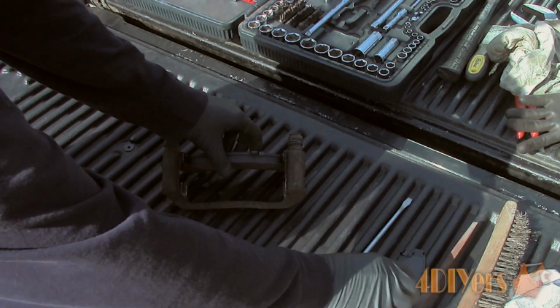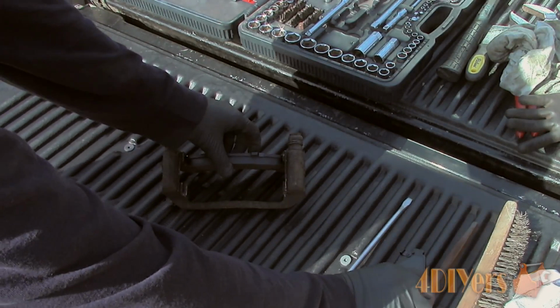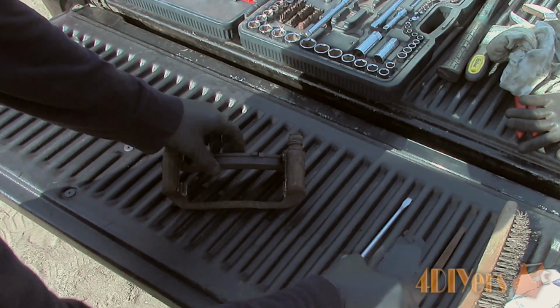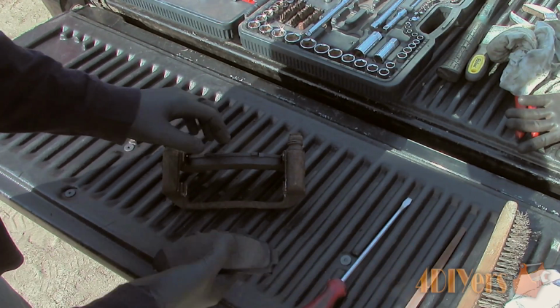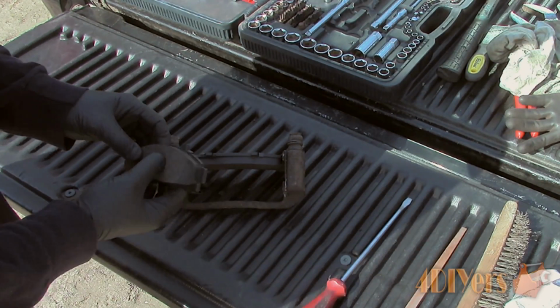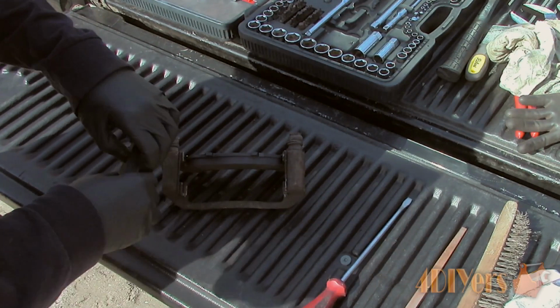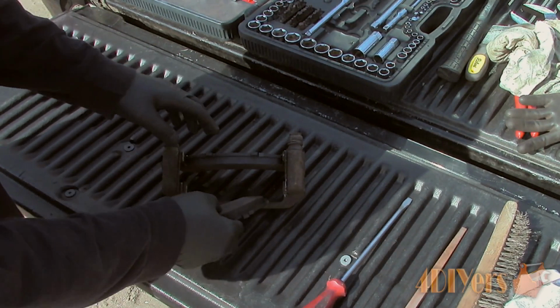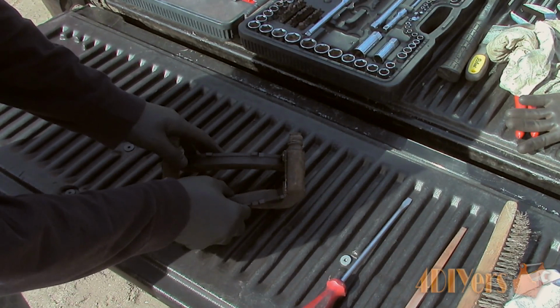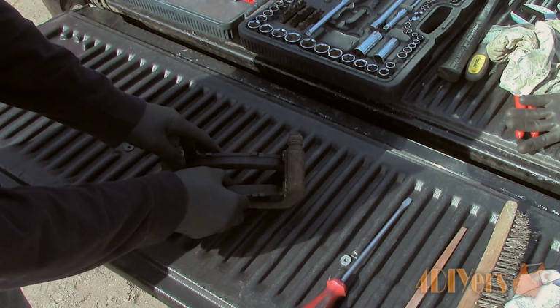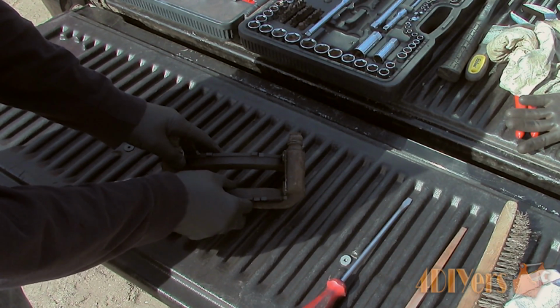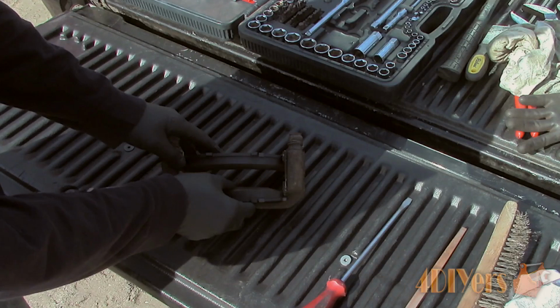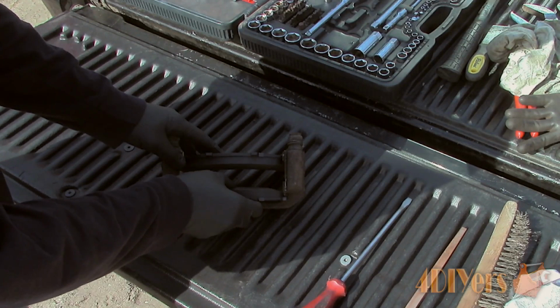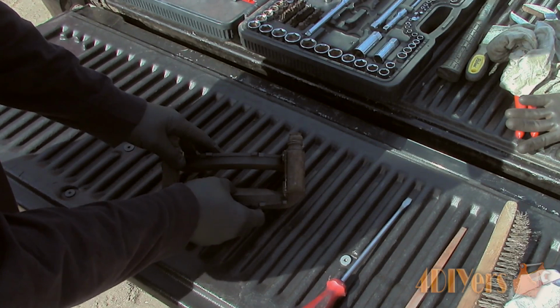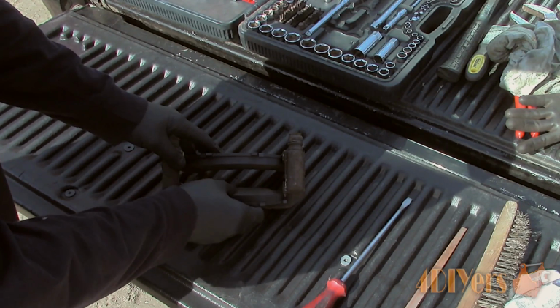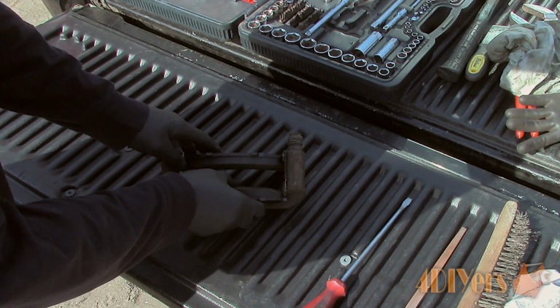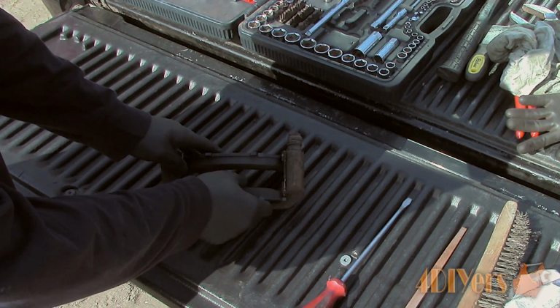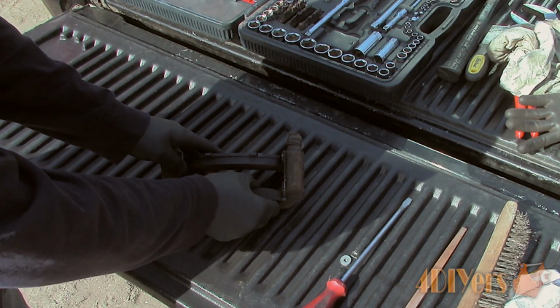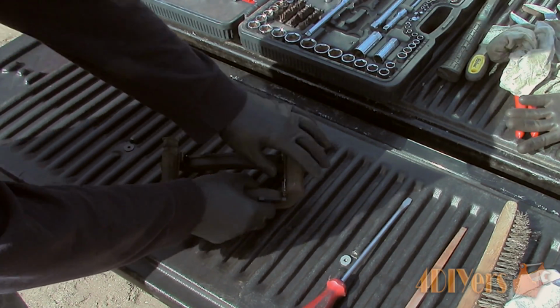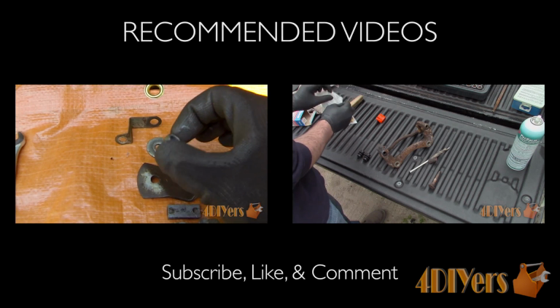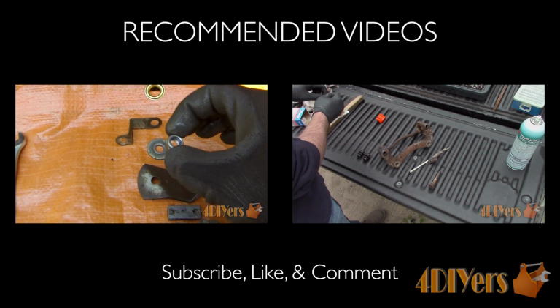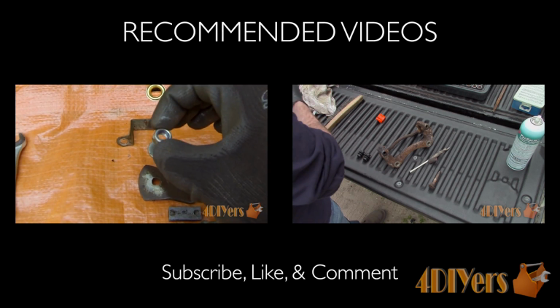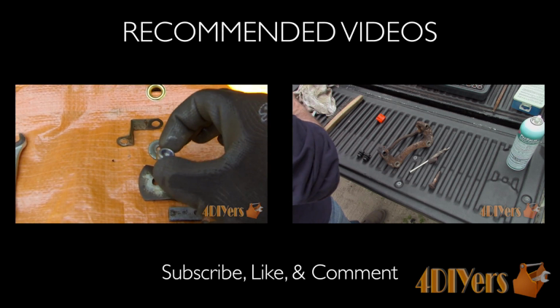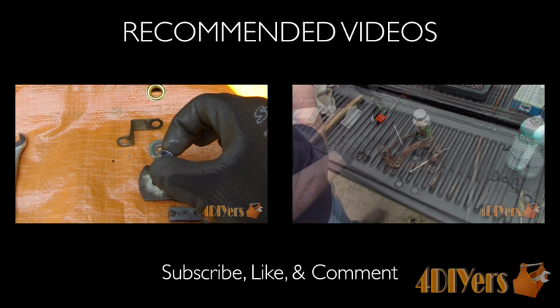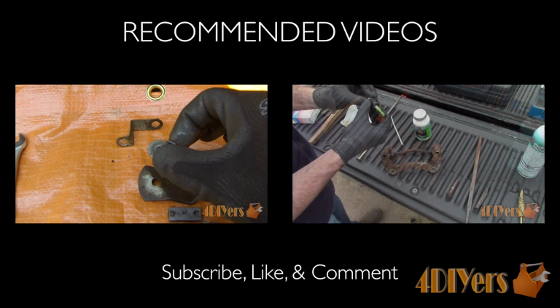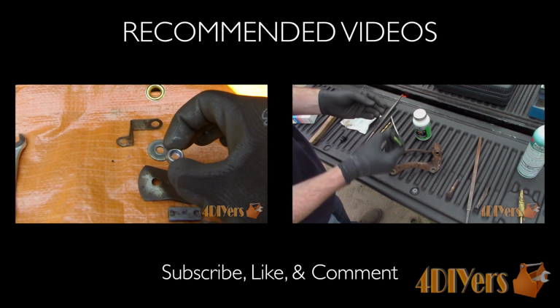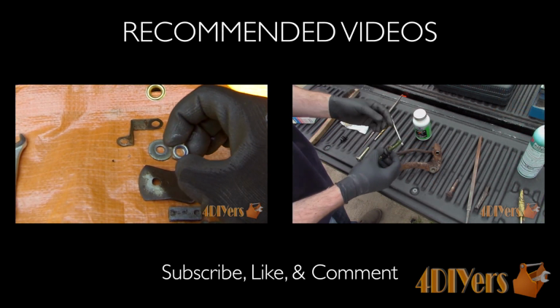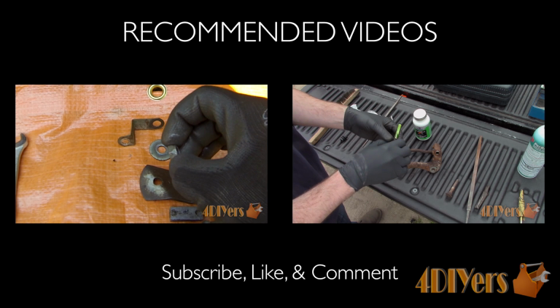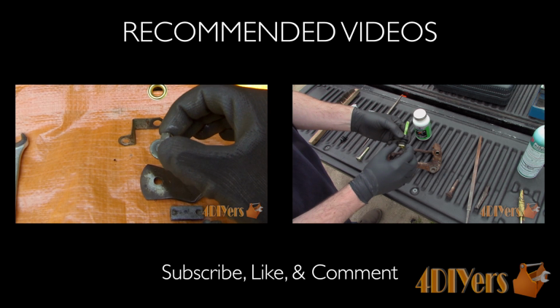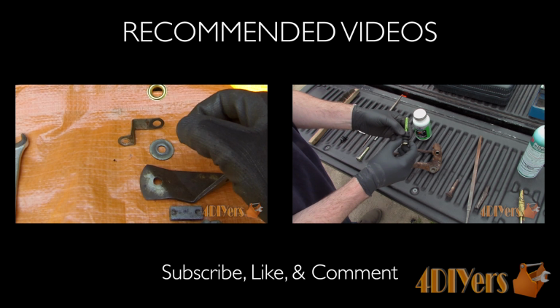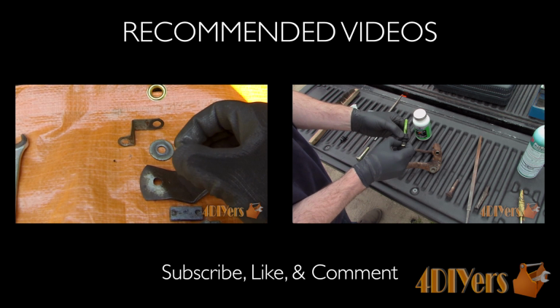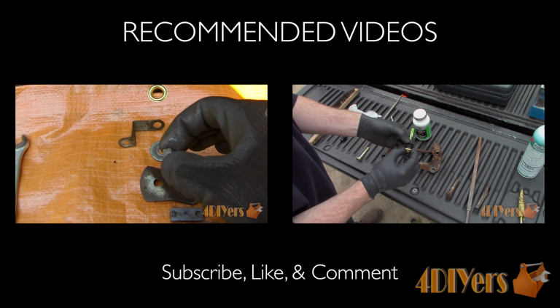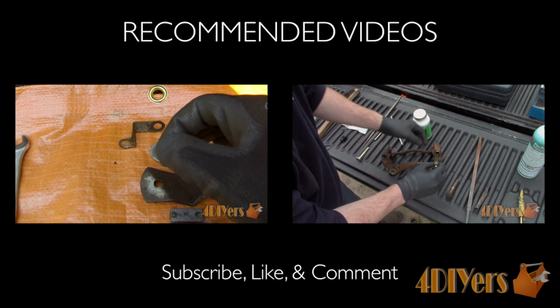To stay up to date with my latest videos, subscribe to my channel by clicking on the red subscribe button below the video. This concludes my video — be sure to give it a thumbs up, and if you have any comments or questions, please feel free to post them. Thank you for watching.